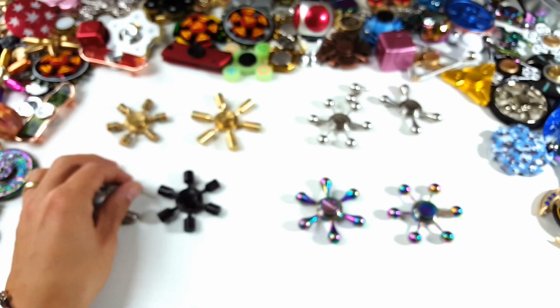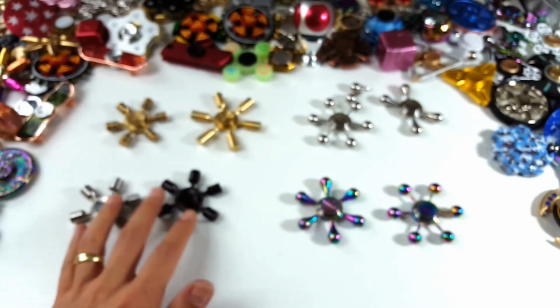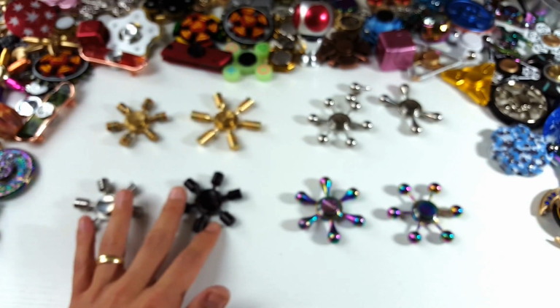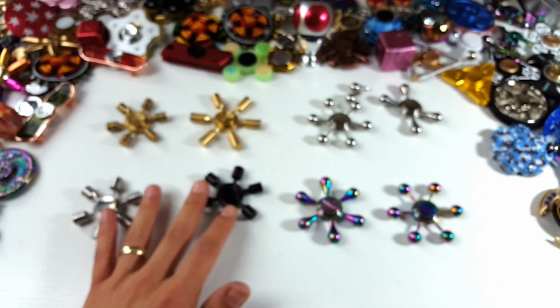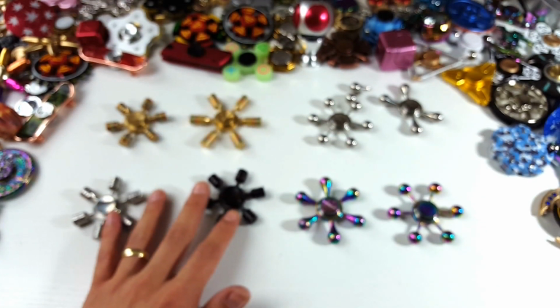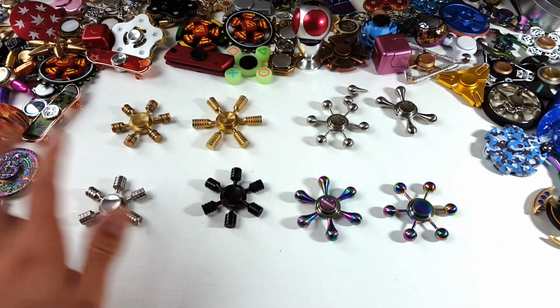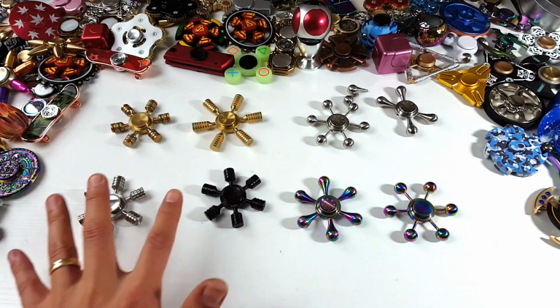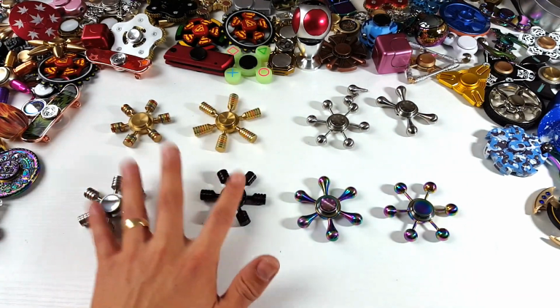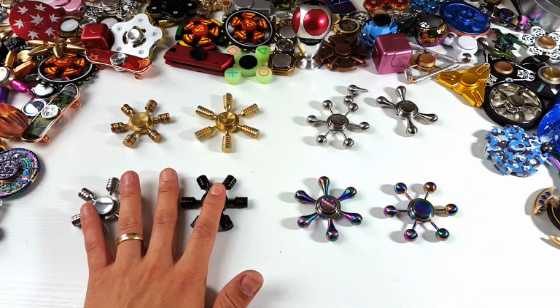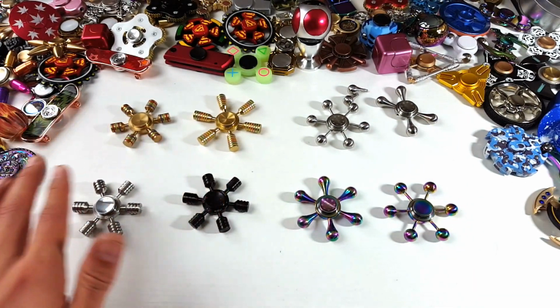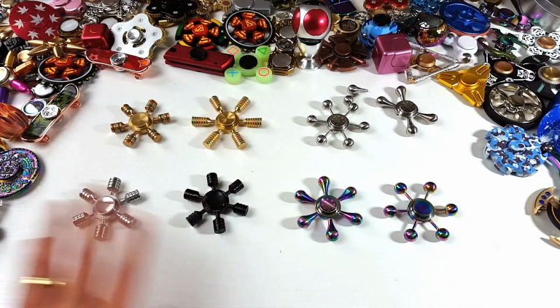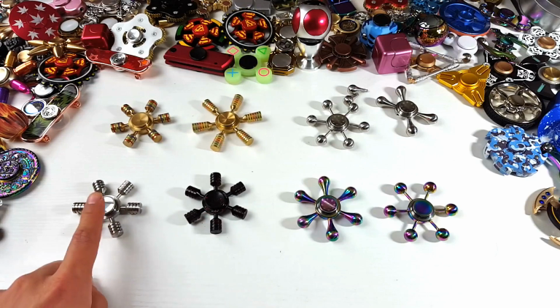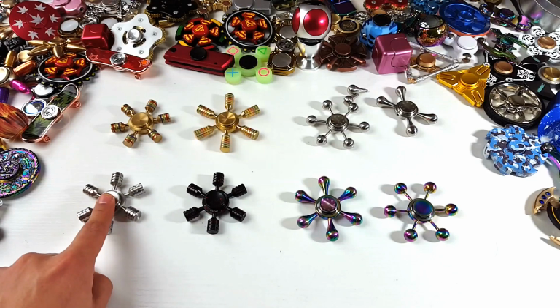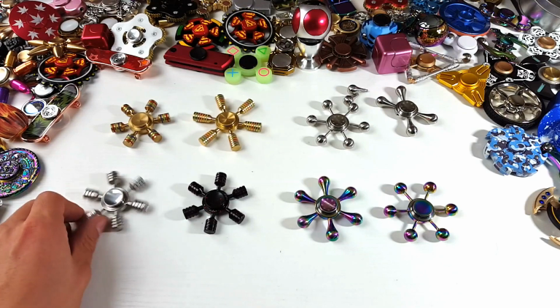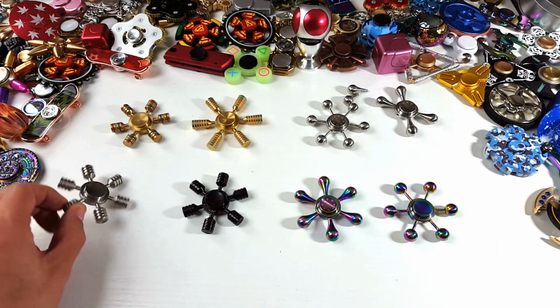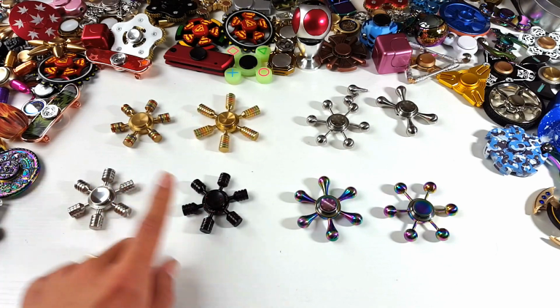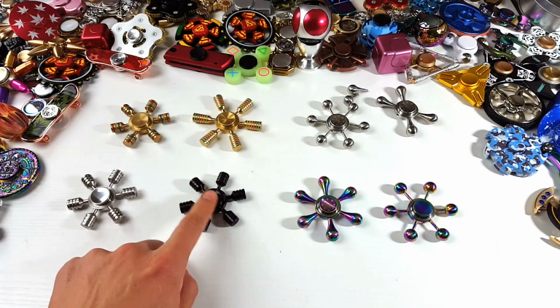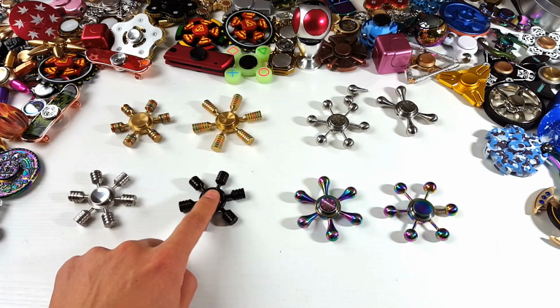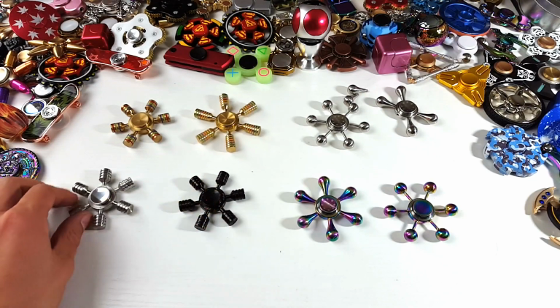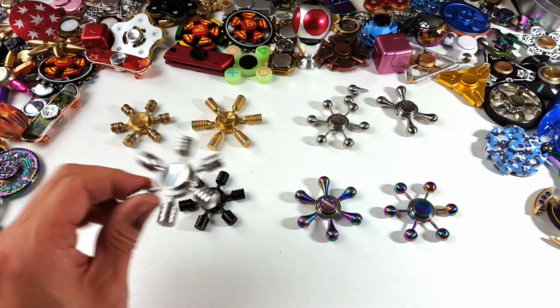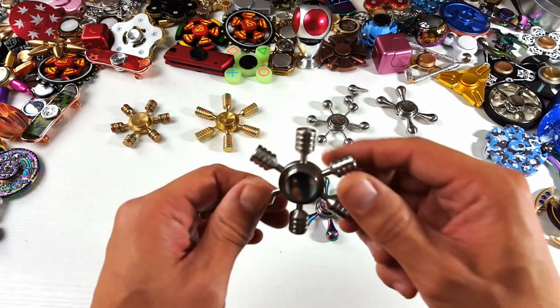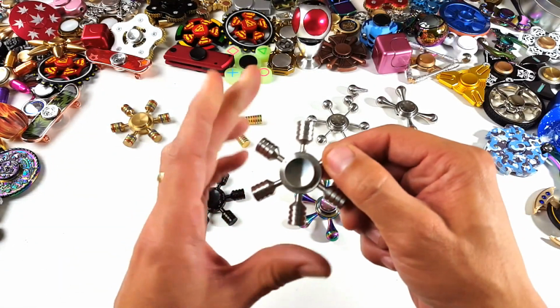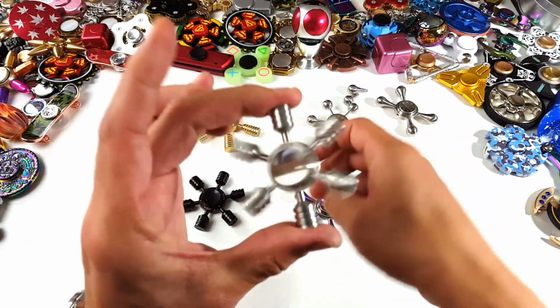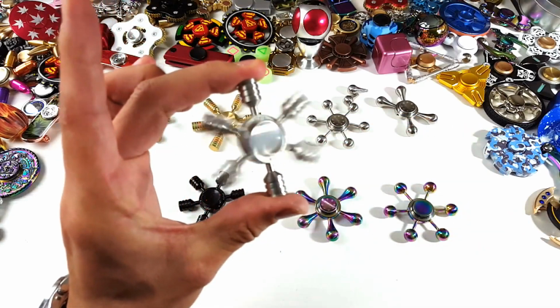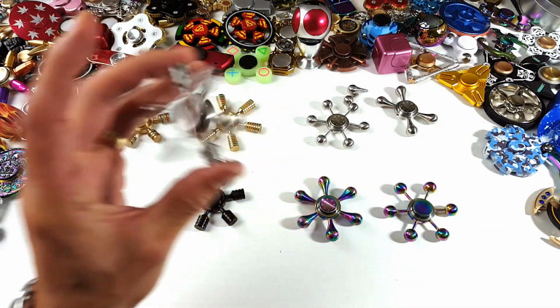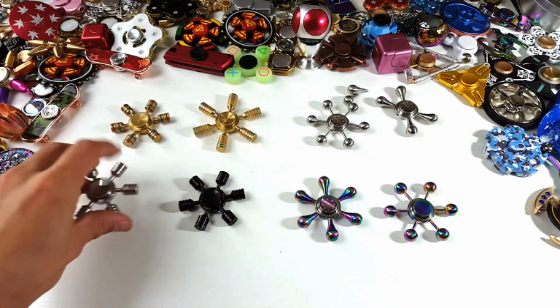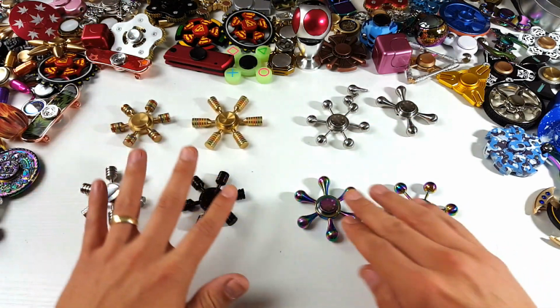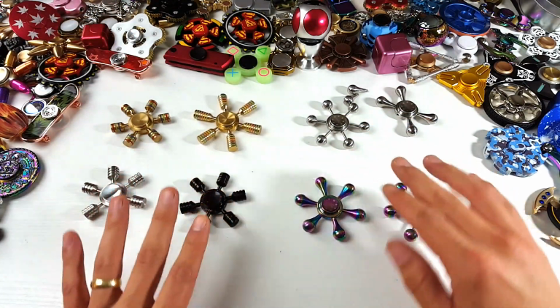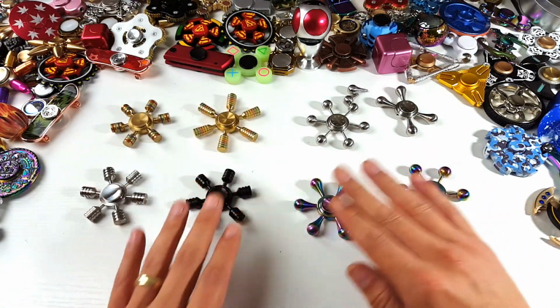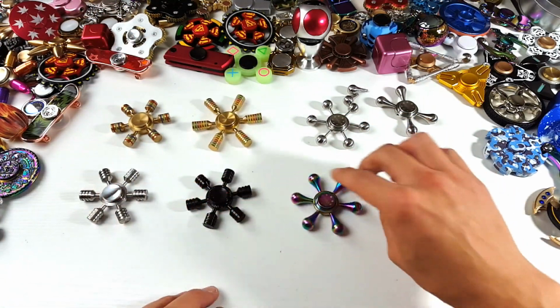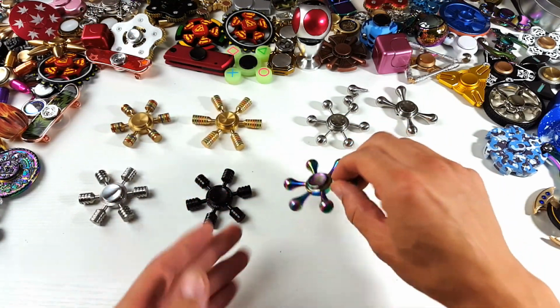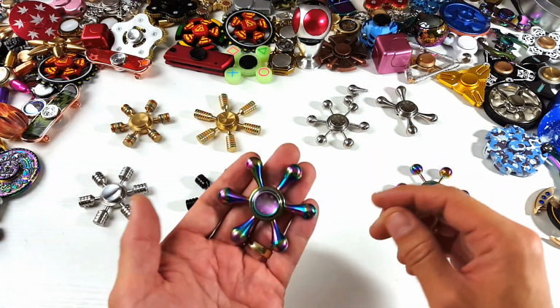At the end of the video, guys, one of these — six of these — is actually going to be this one here. Last time it was the black one; now the giveaway is going to be on the silver one right here.